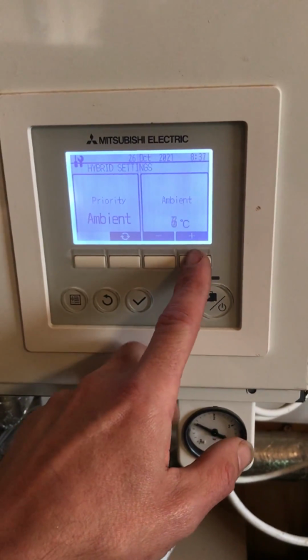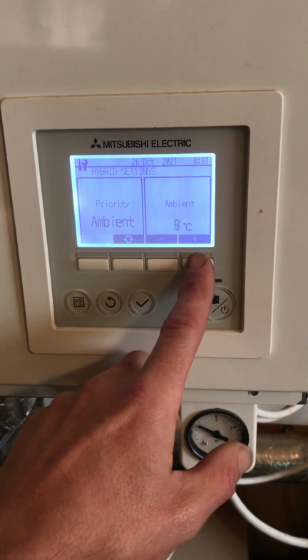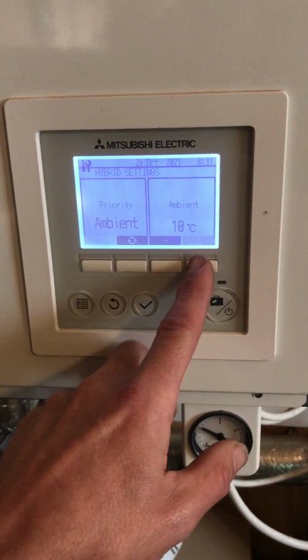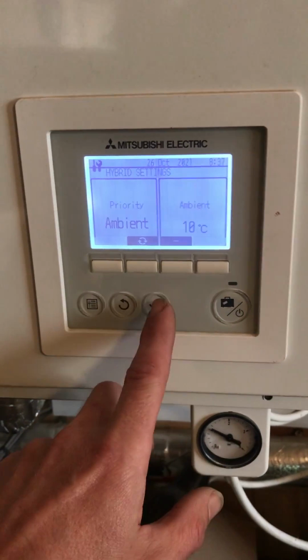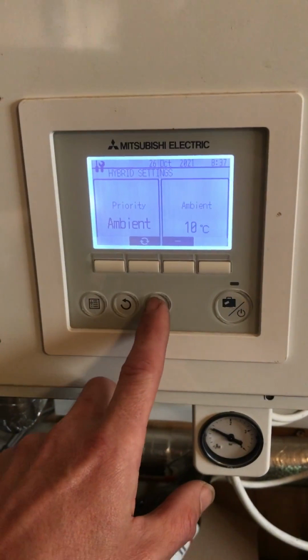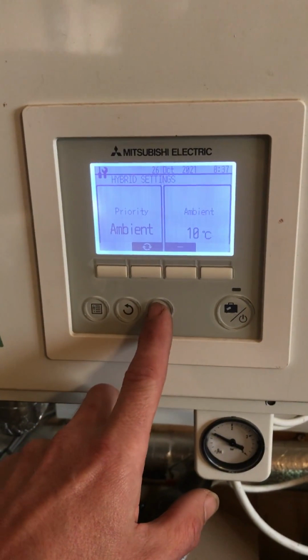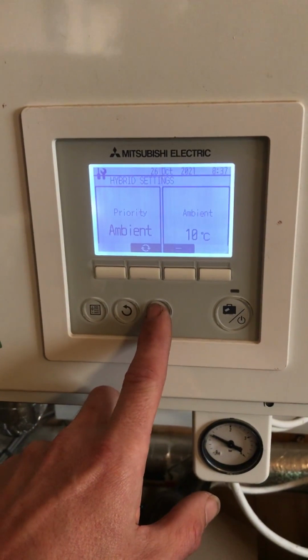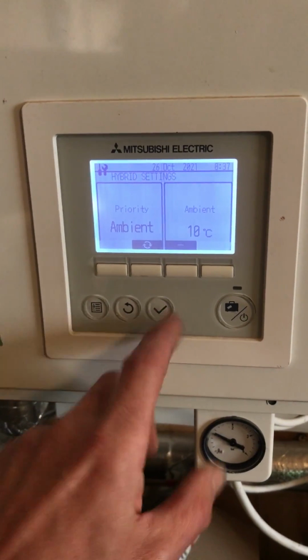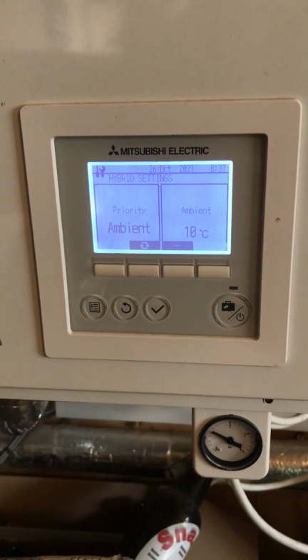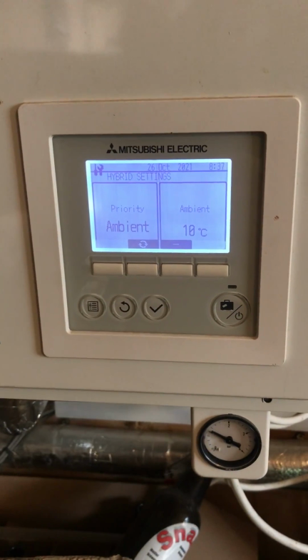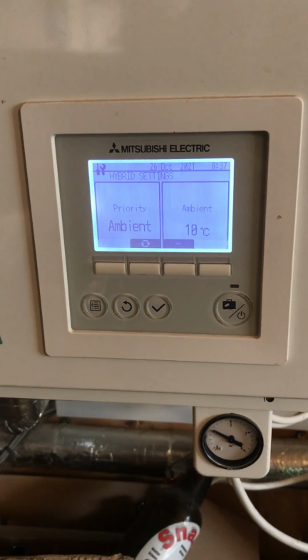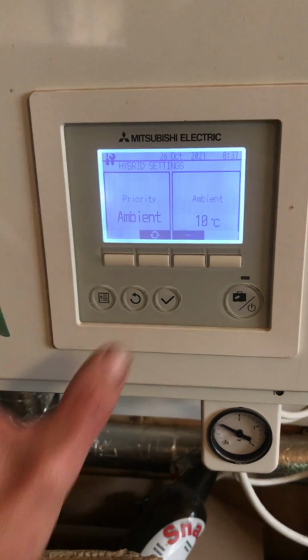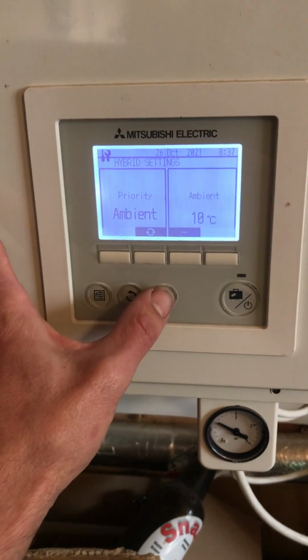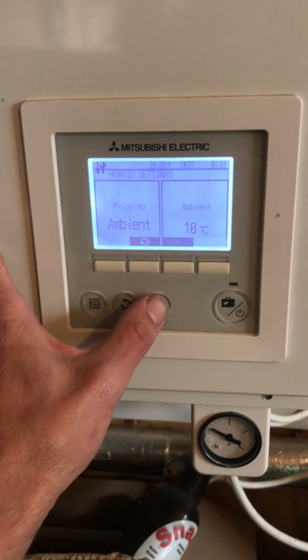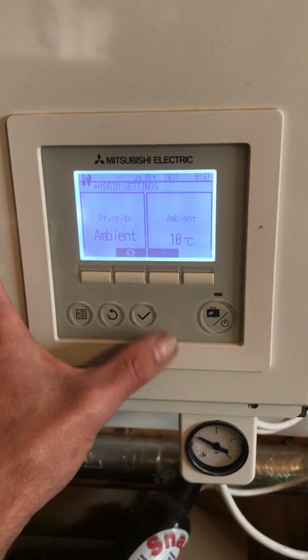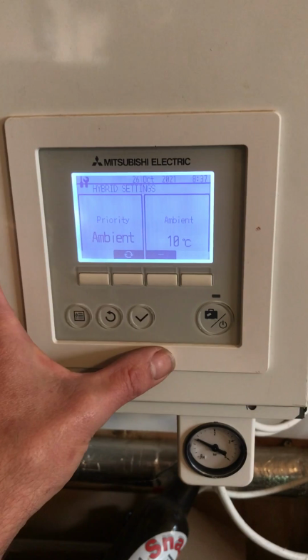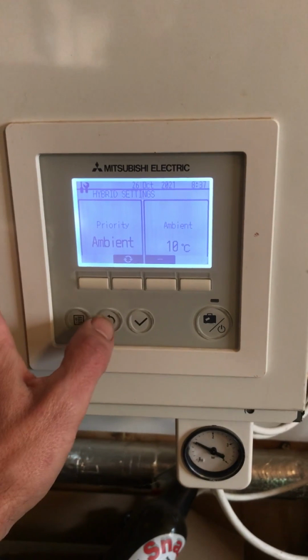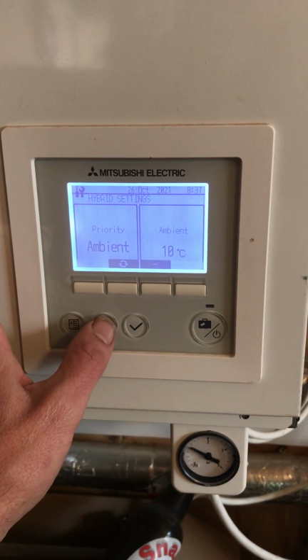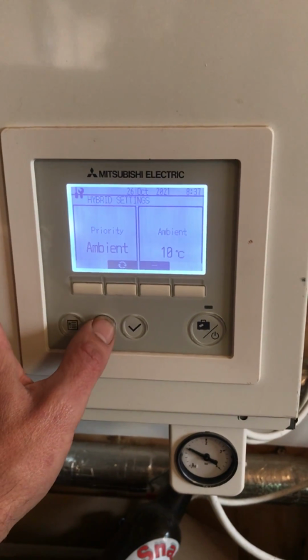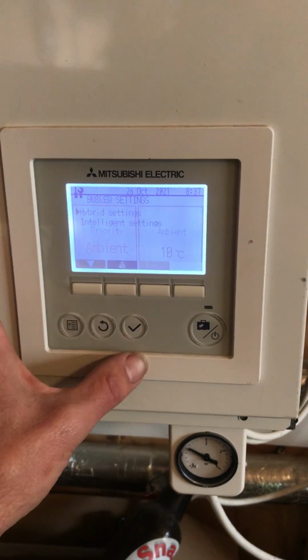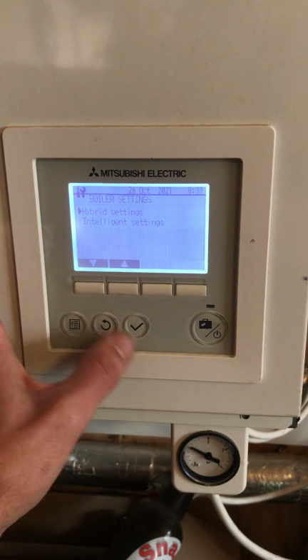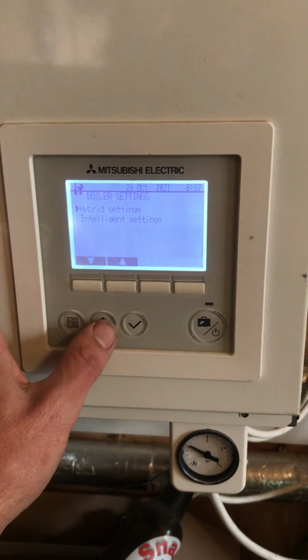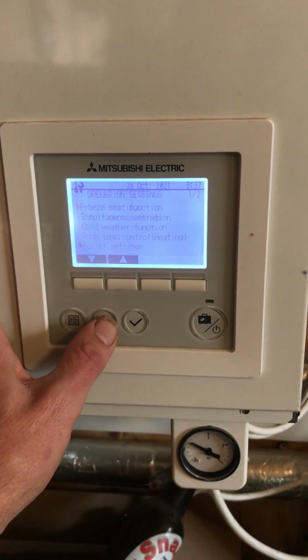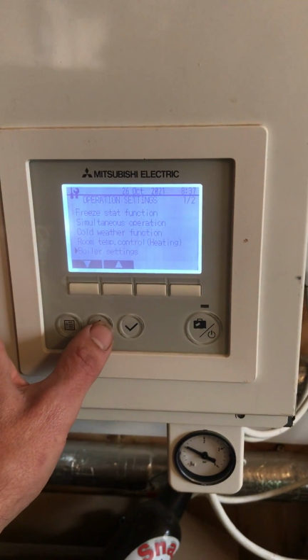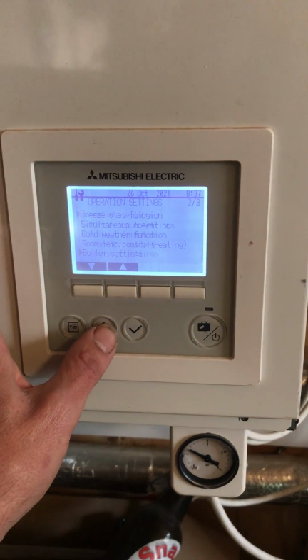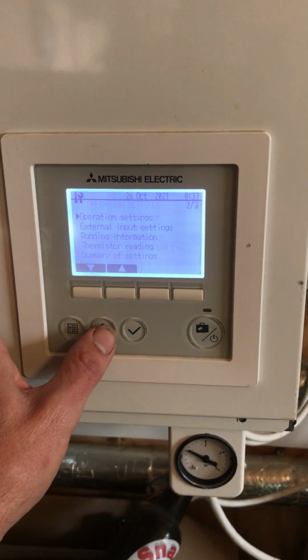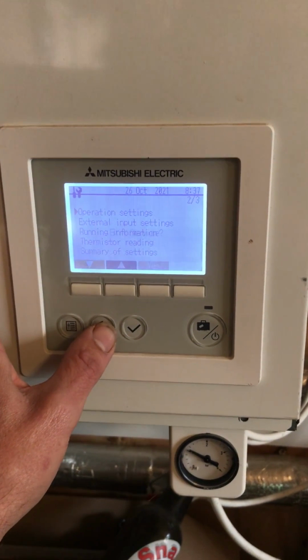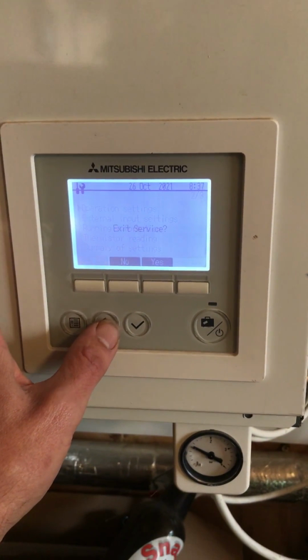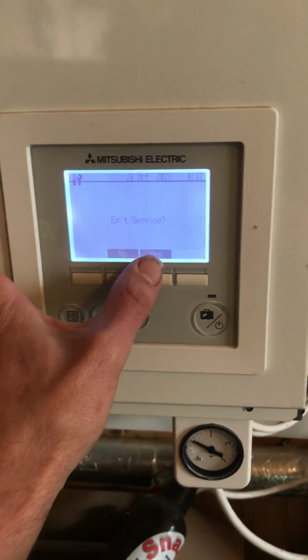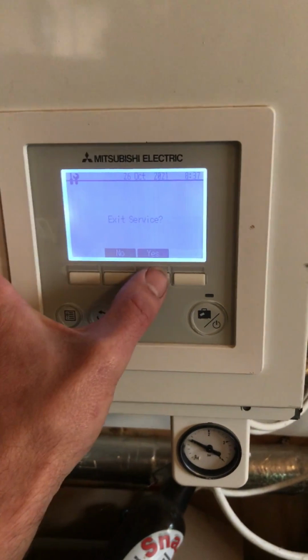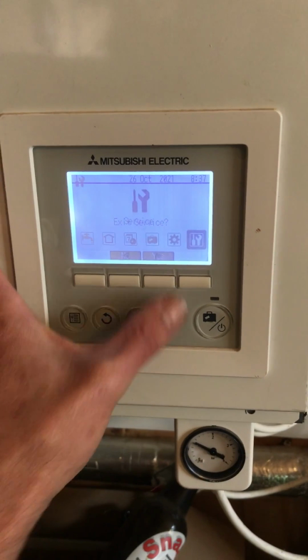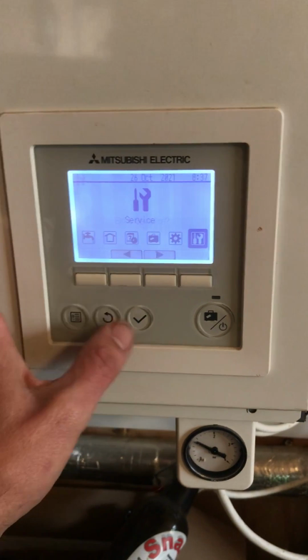Put it back to 10, press tick, and then back out all the way out the menu structure, exit service.